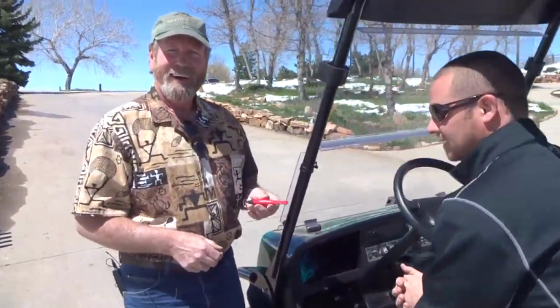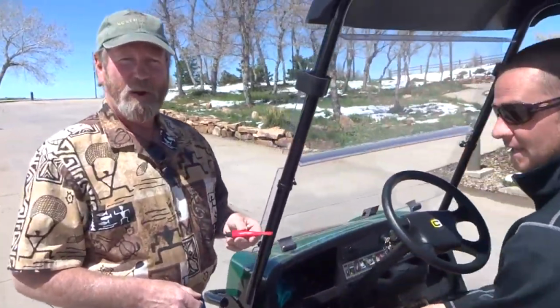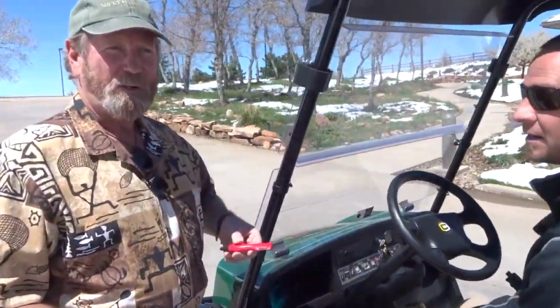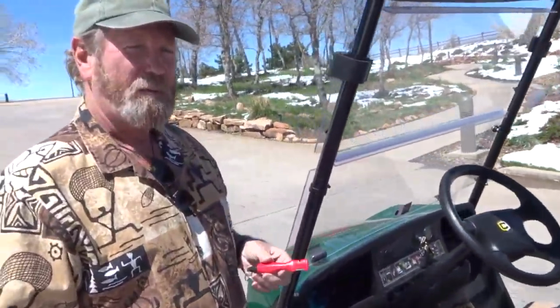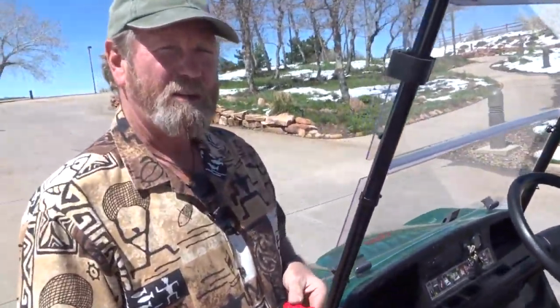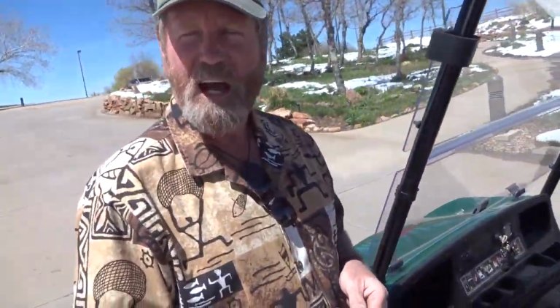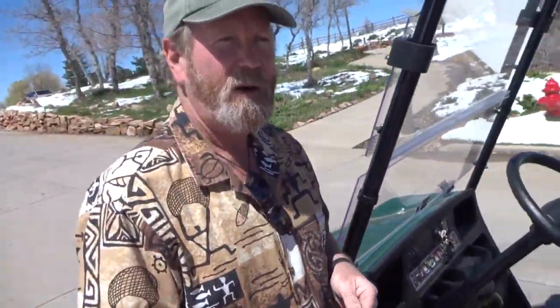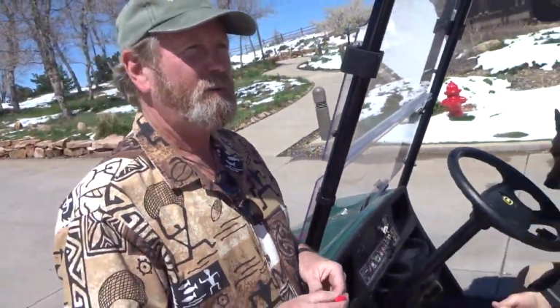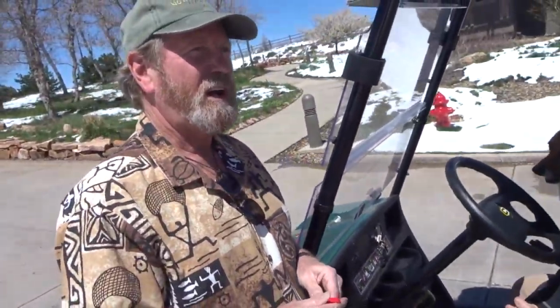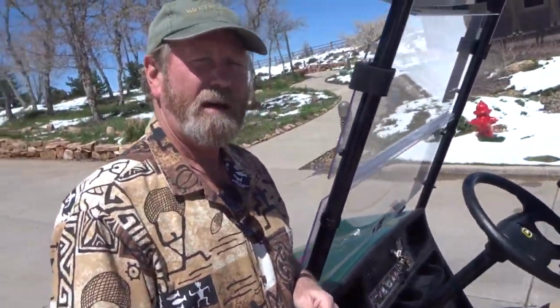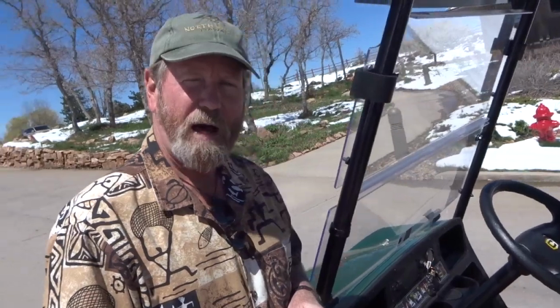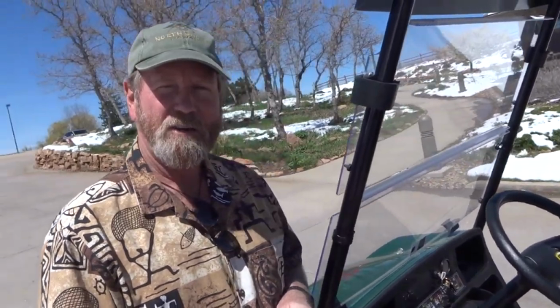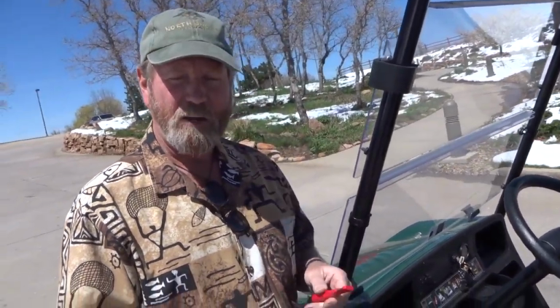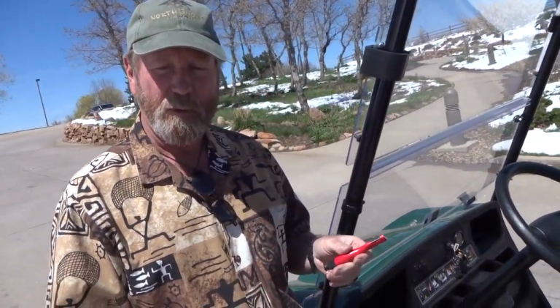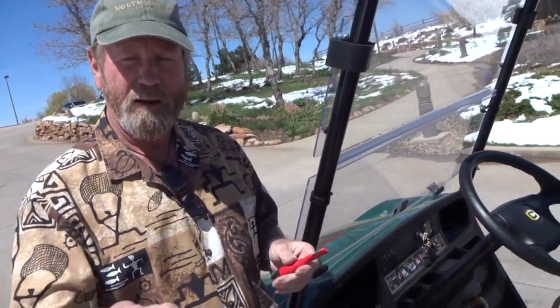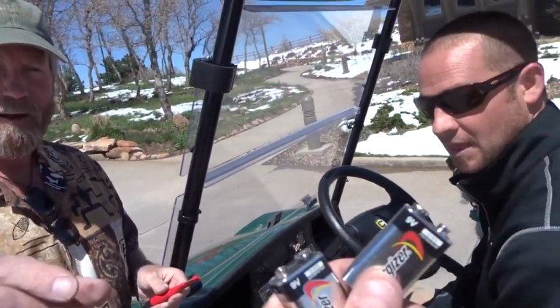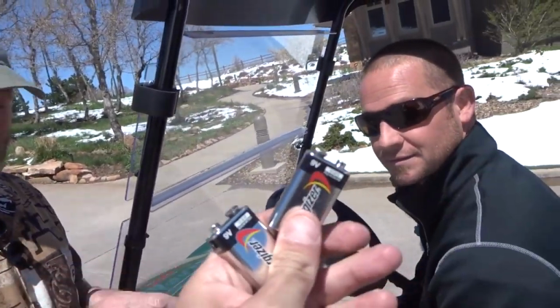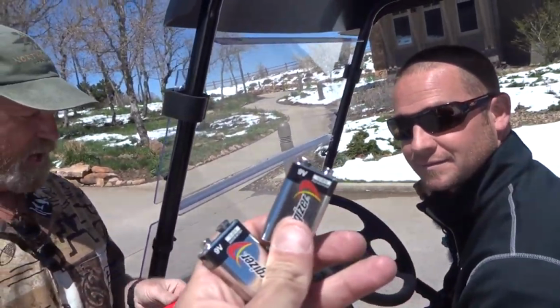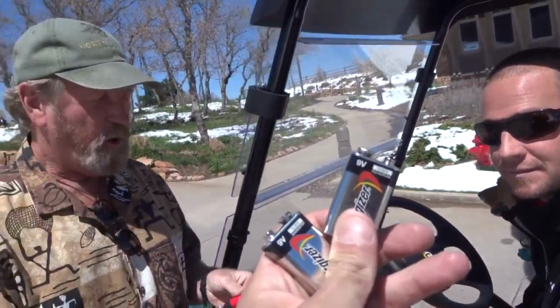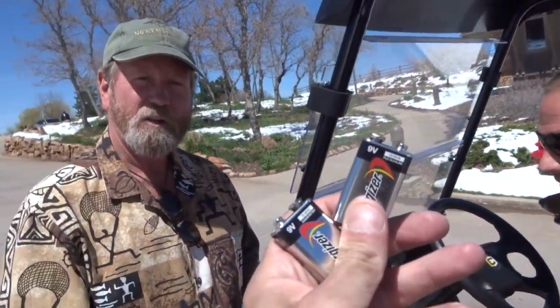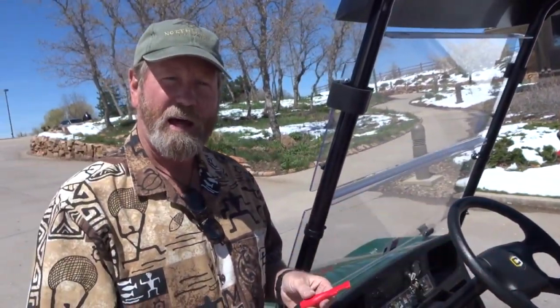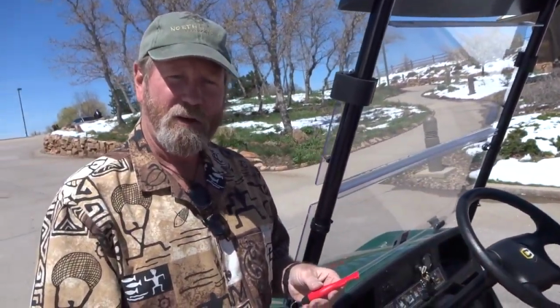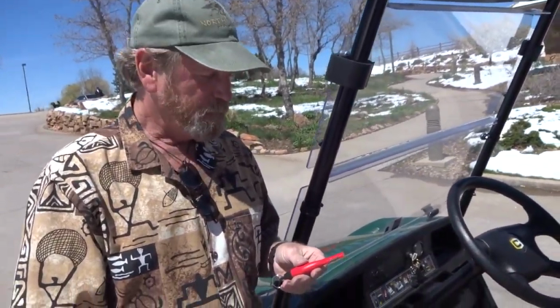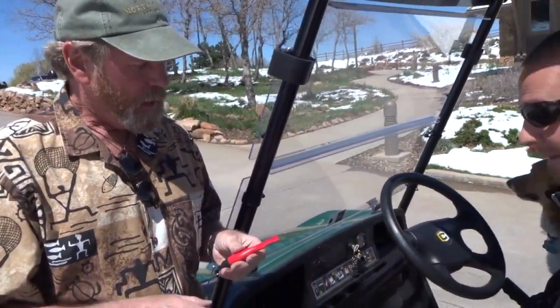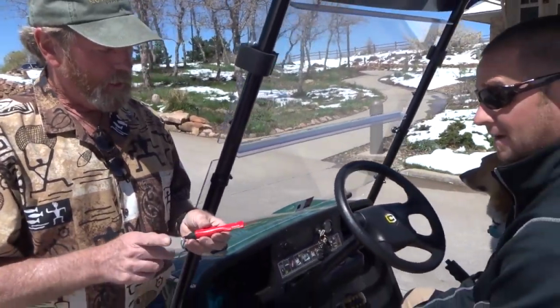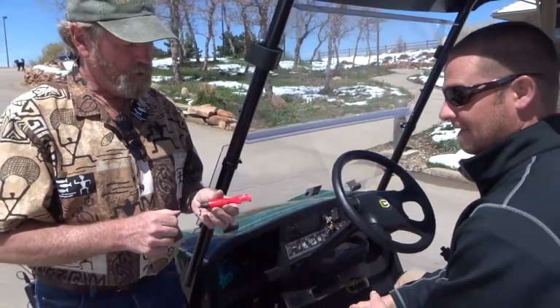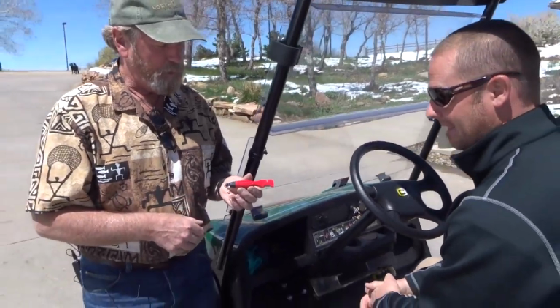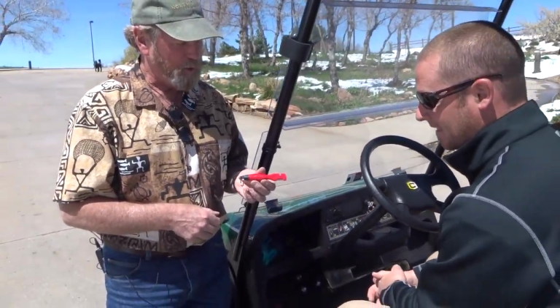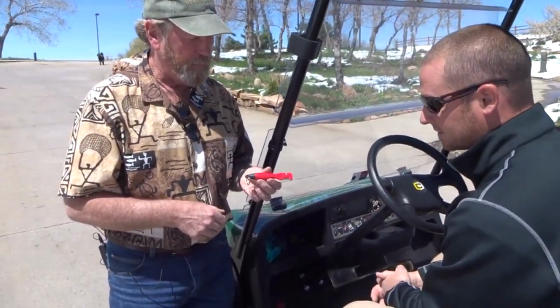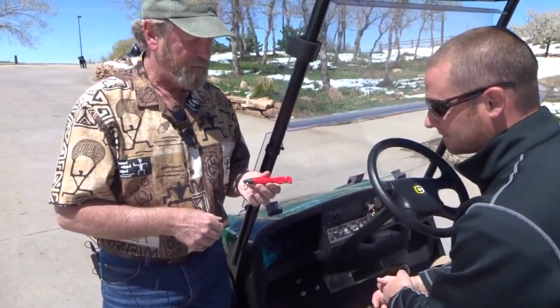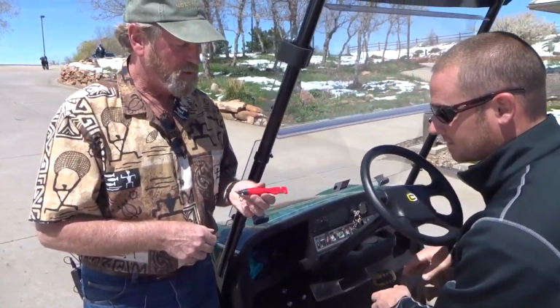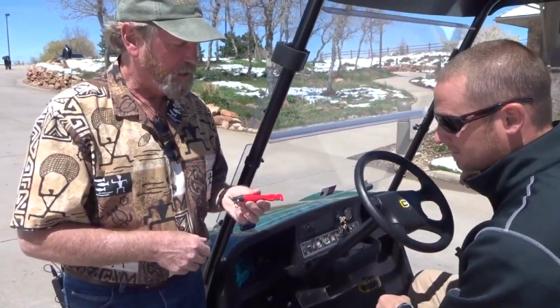Hi, I'm Brad Buckner, sharpensbest.com. You know what I did? We forgot some 9-volt batteries. This nice gentleman right here decided to go and get us some batteries. And so the sharpened spark is what I'm going to give him as a thank you.